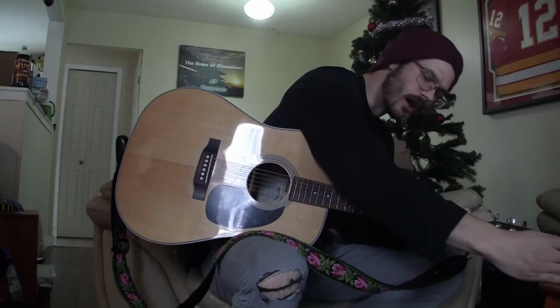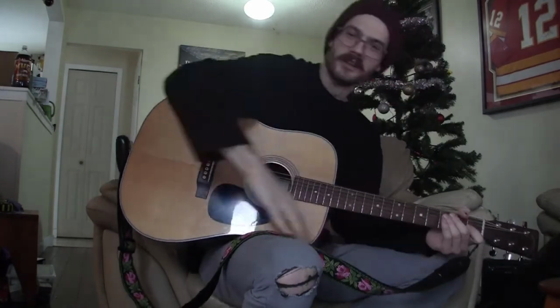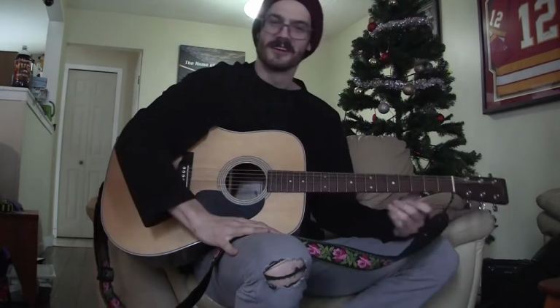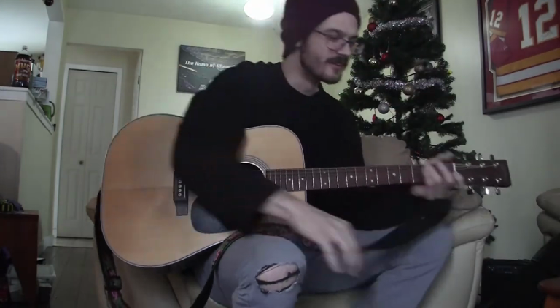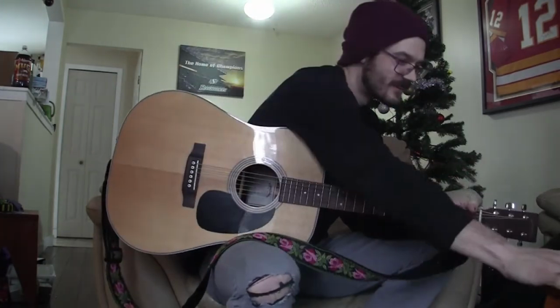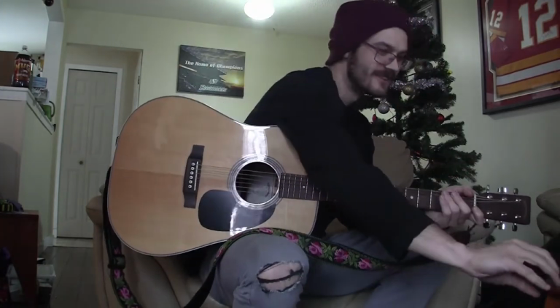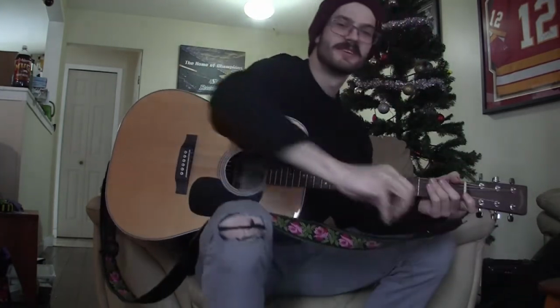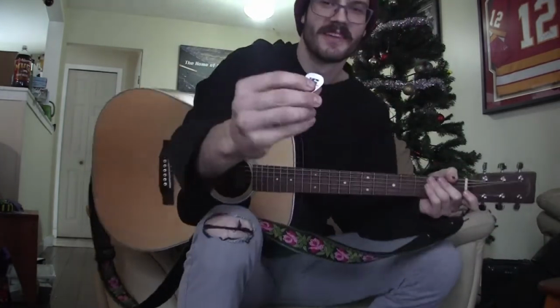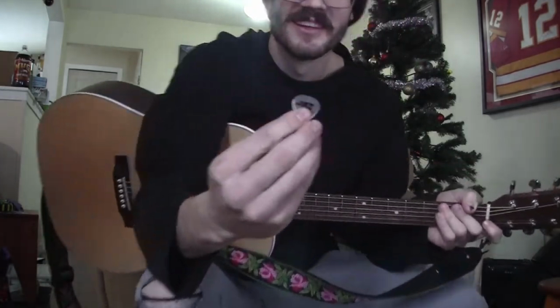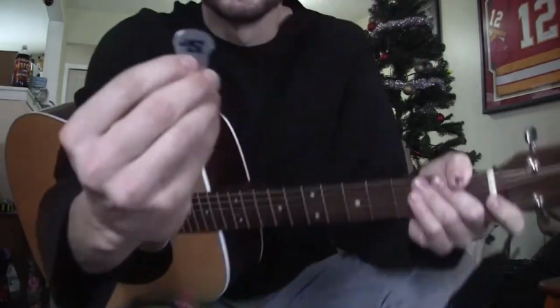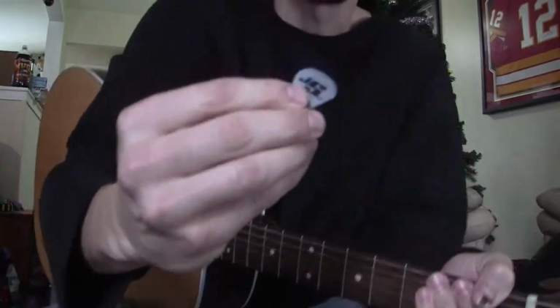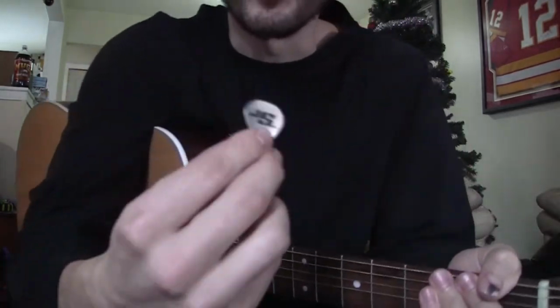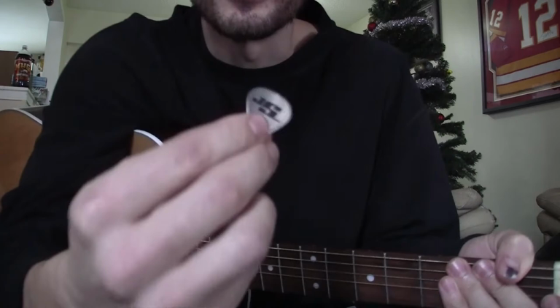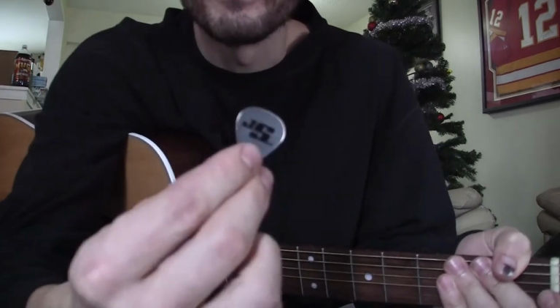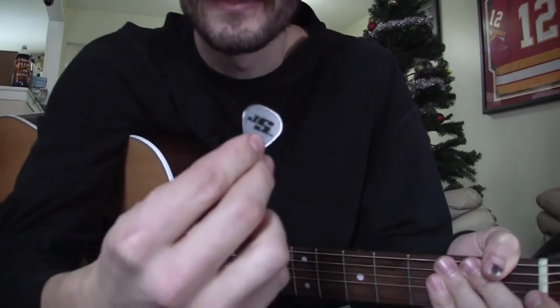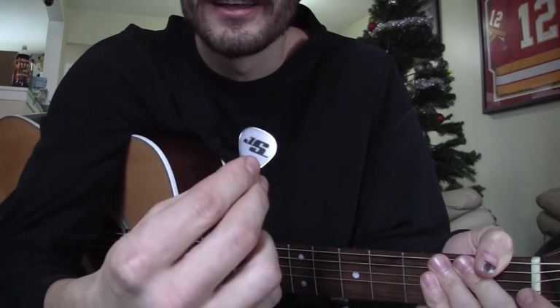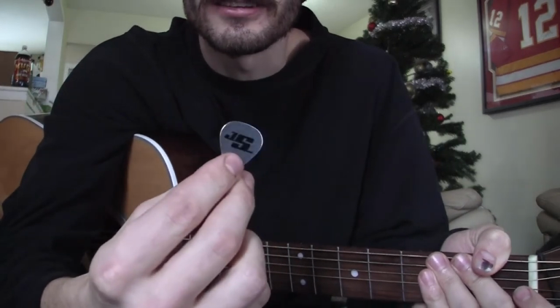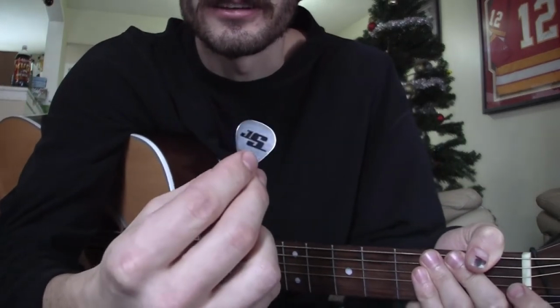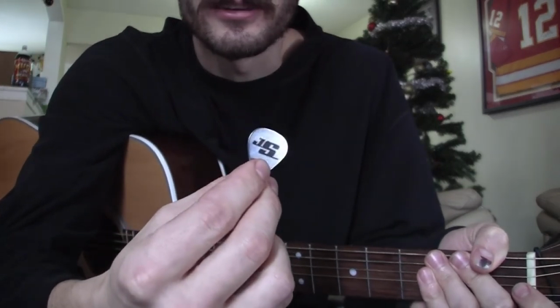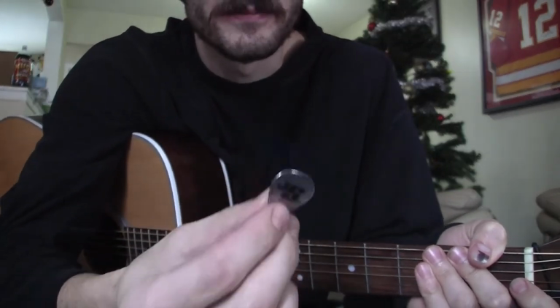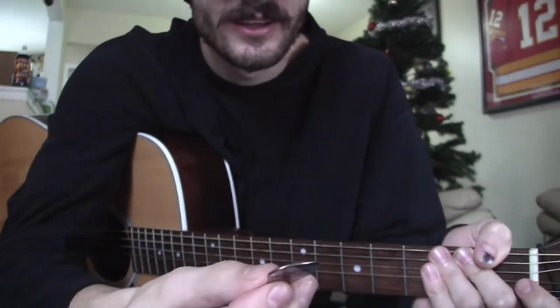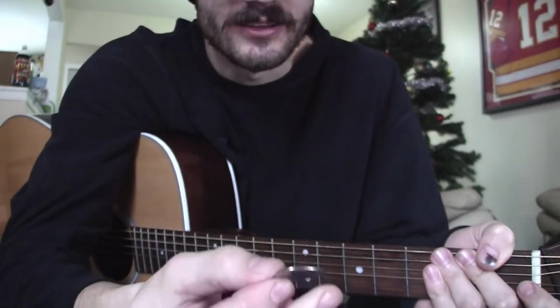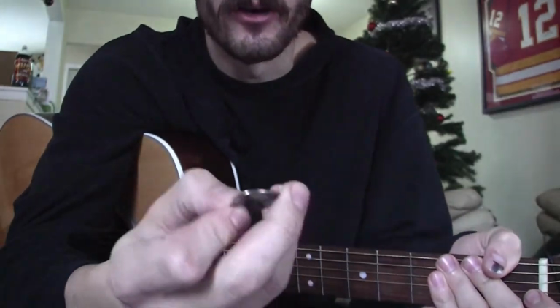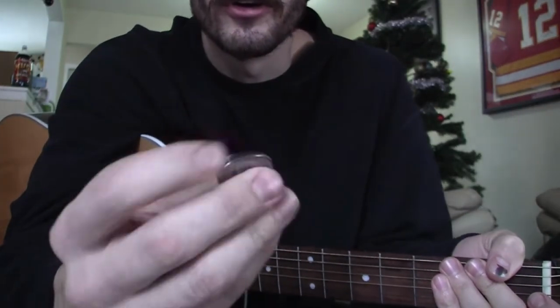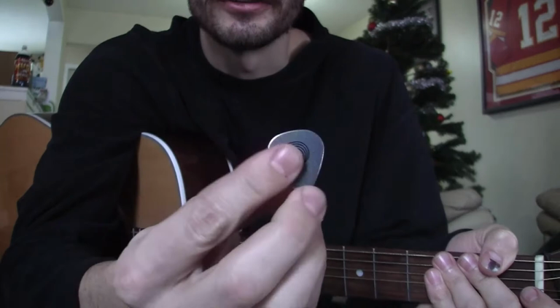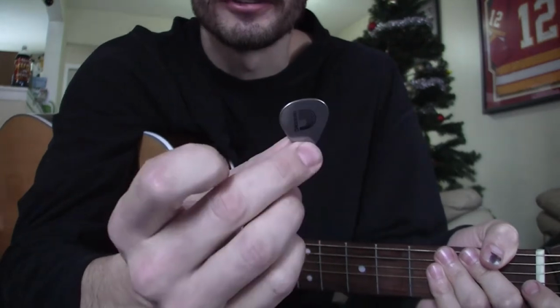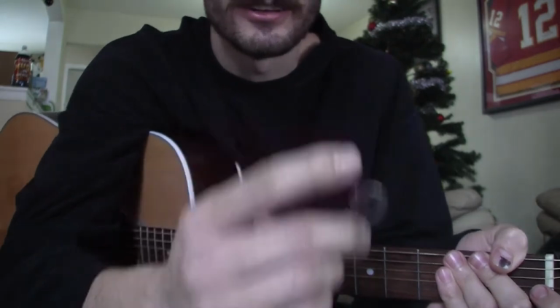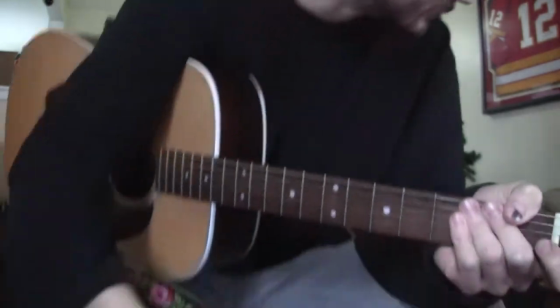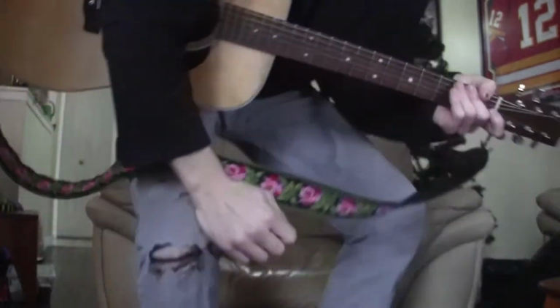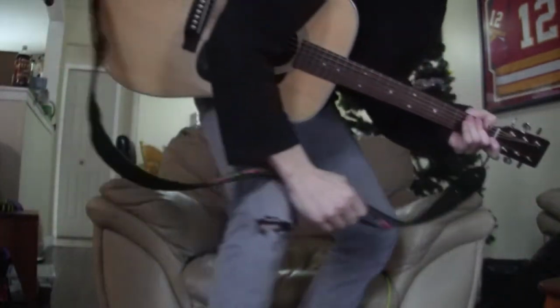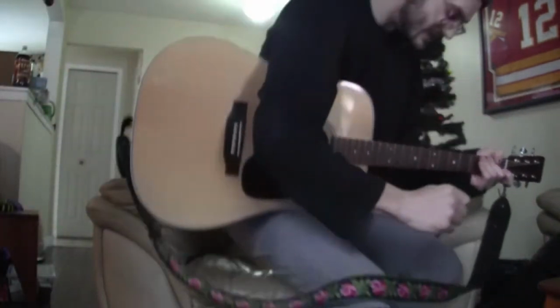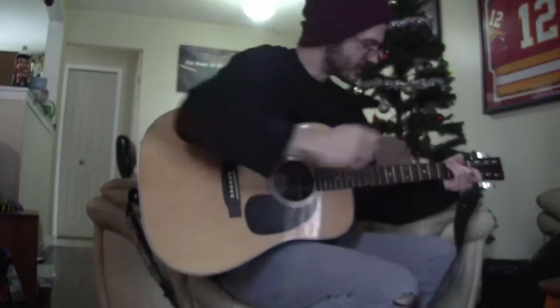Here's the next one. This pick has some weight to it too. Okay, stainless steel D'Addario Joe Satriani pick — let's hear it.